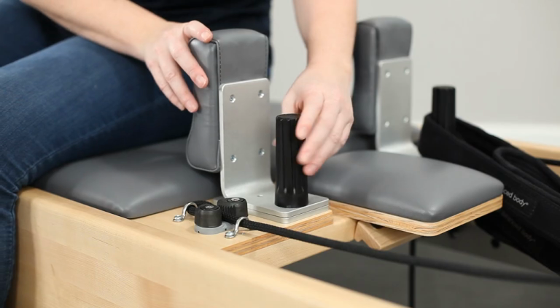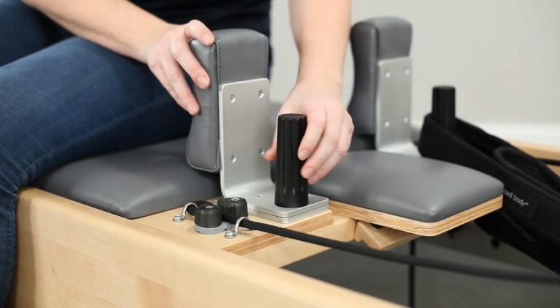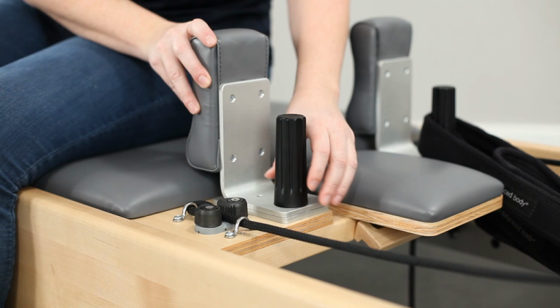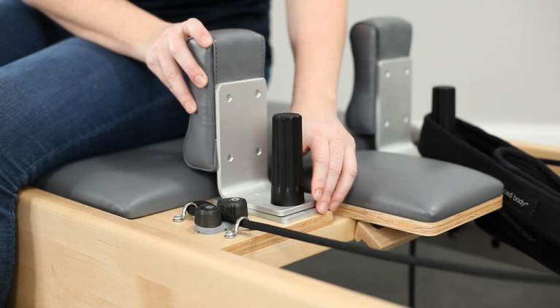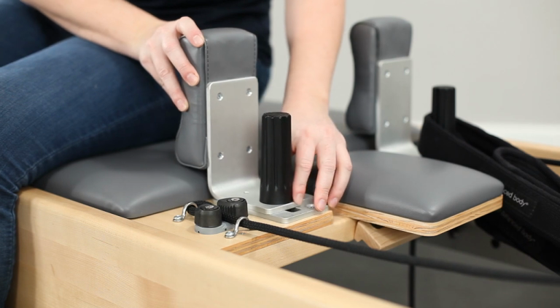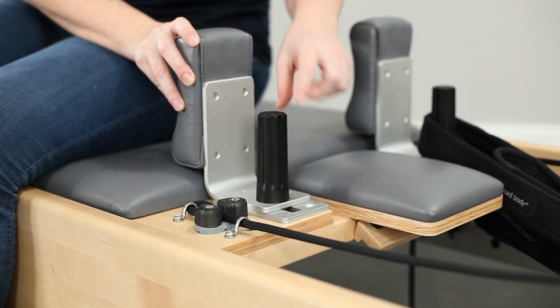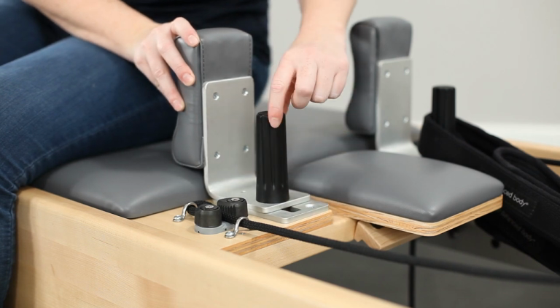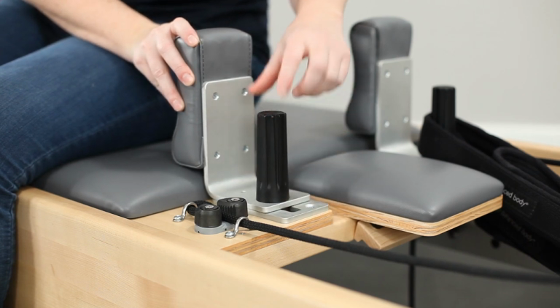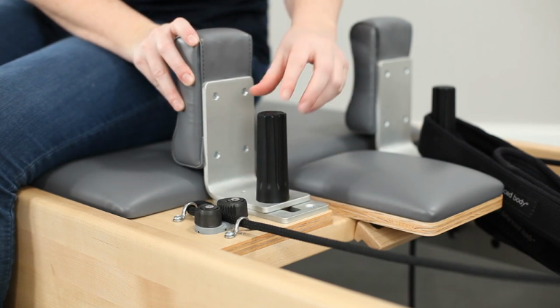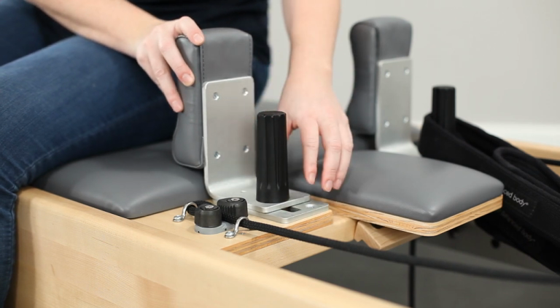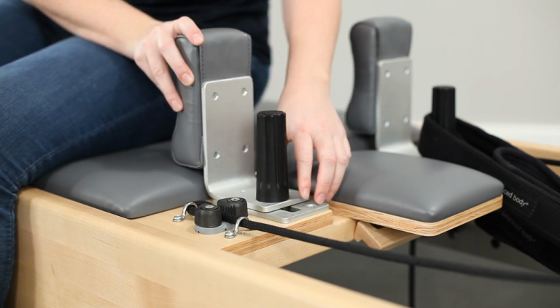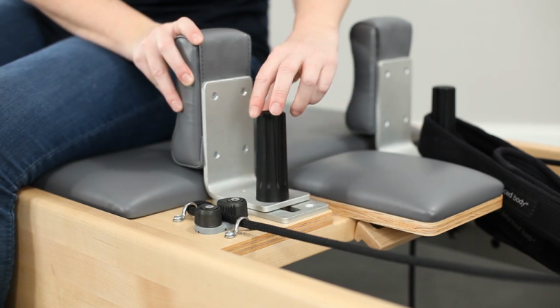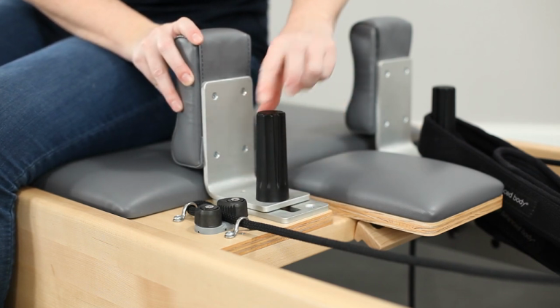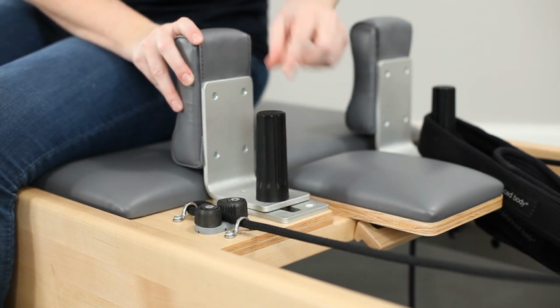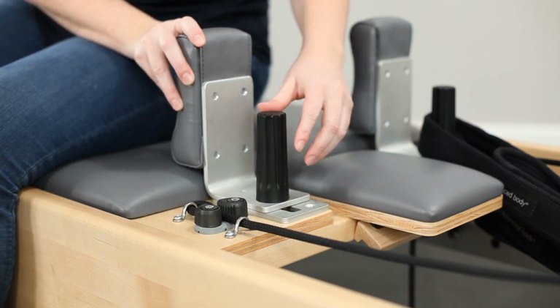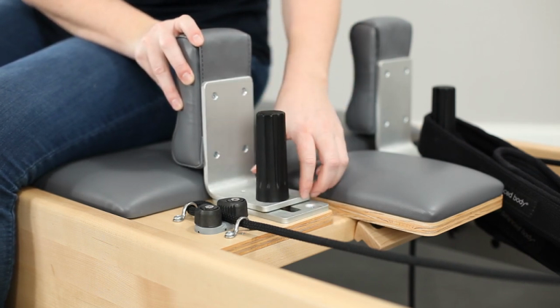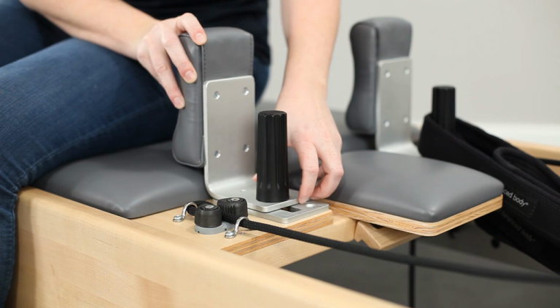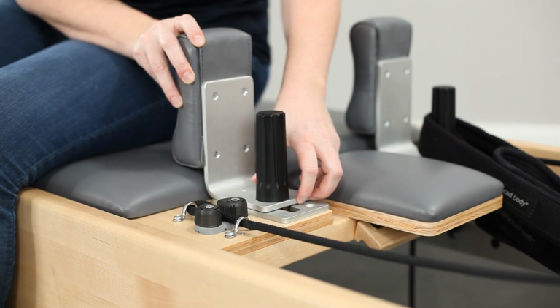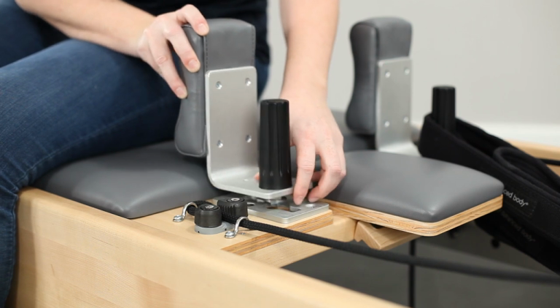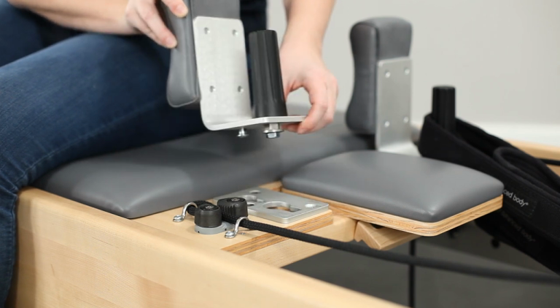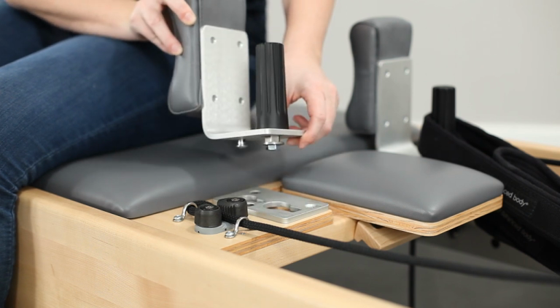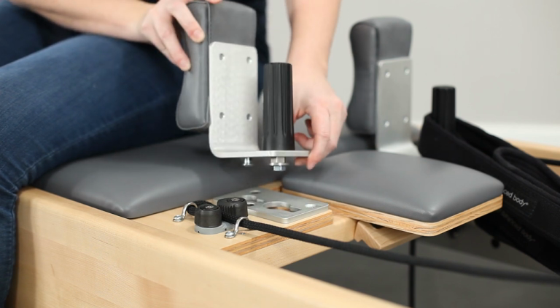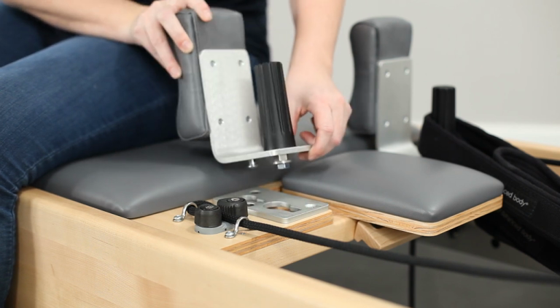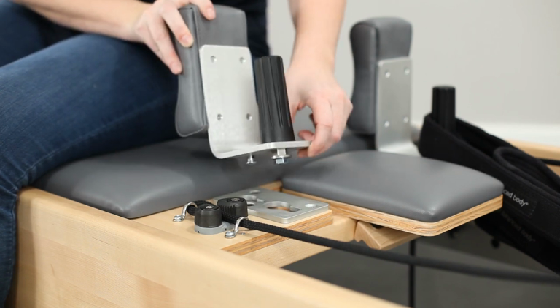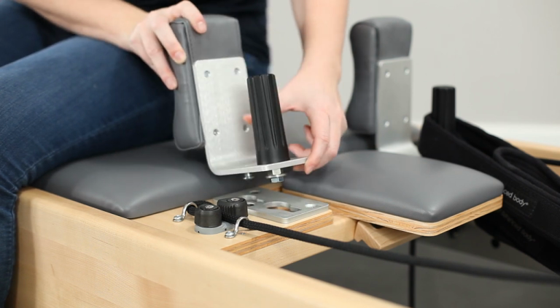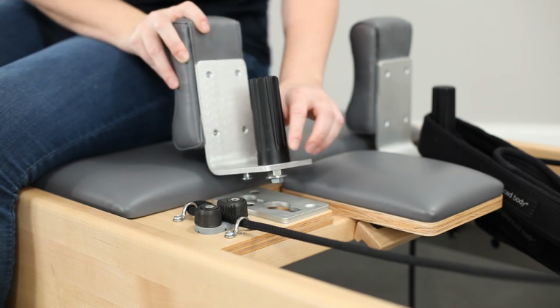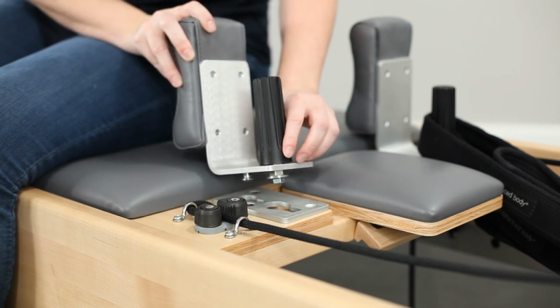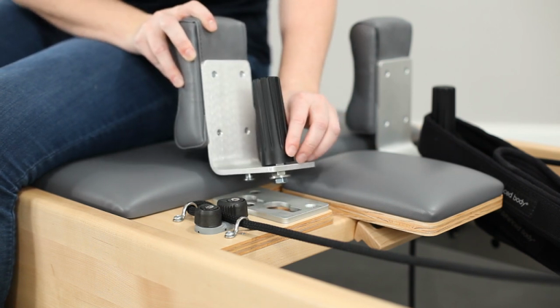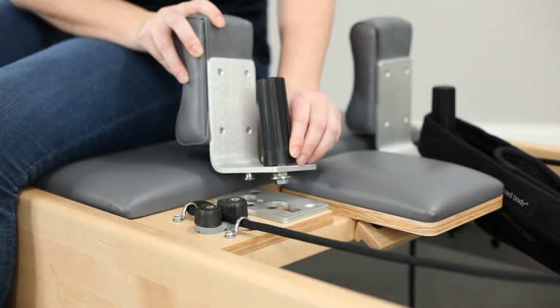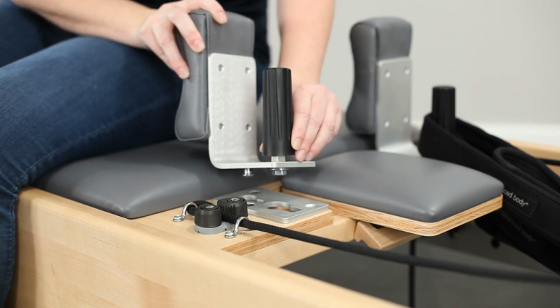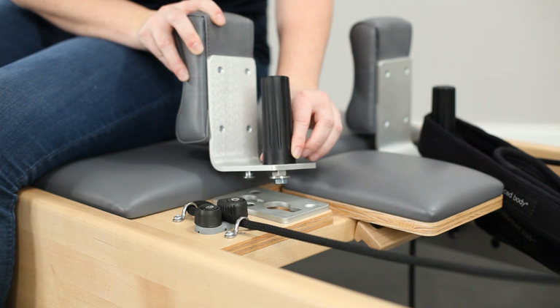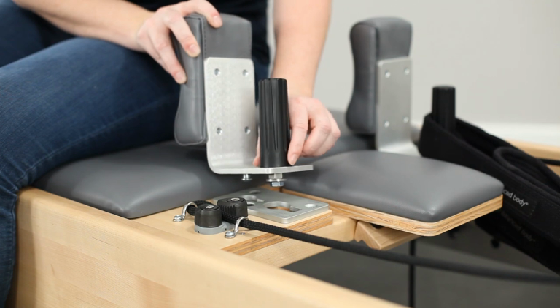When you remove them, just loosen this knob a few turns, then slide it out and it should lift up. Now a common mistake I see is that when people put this in,